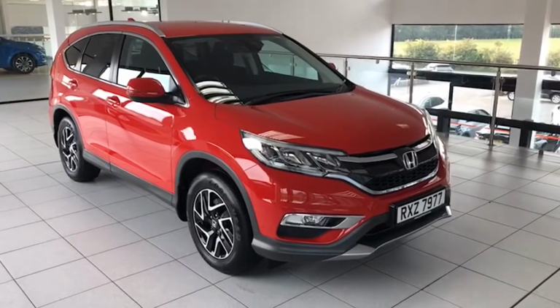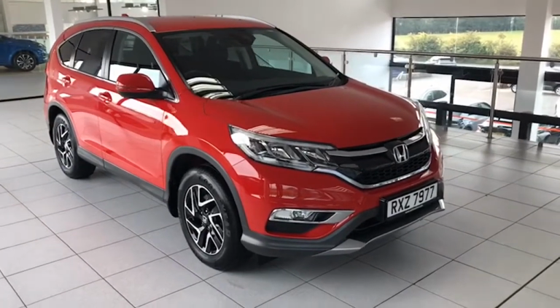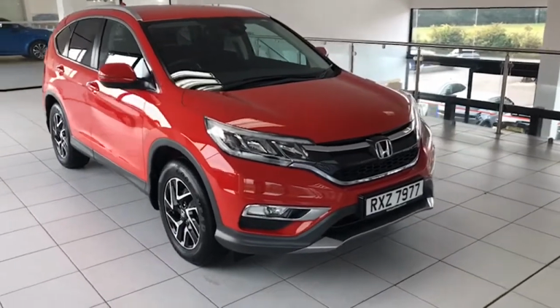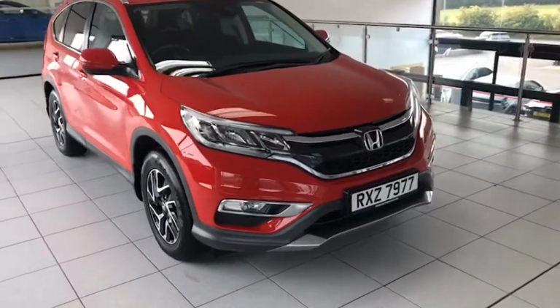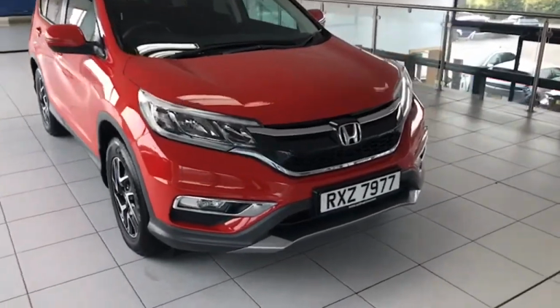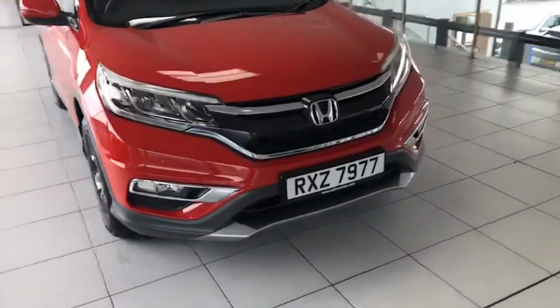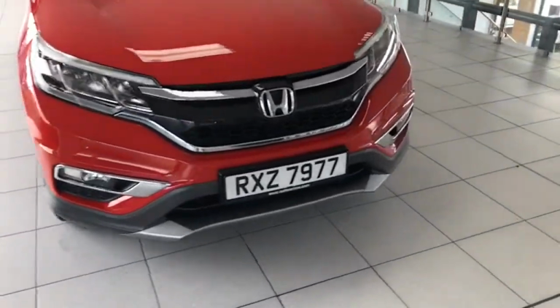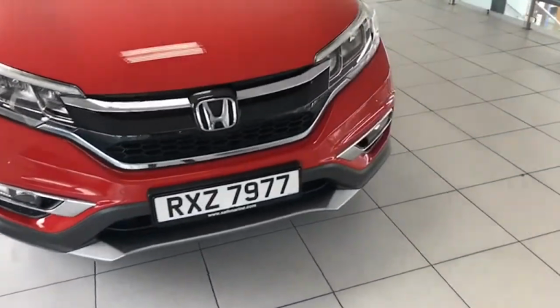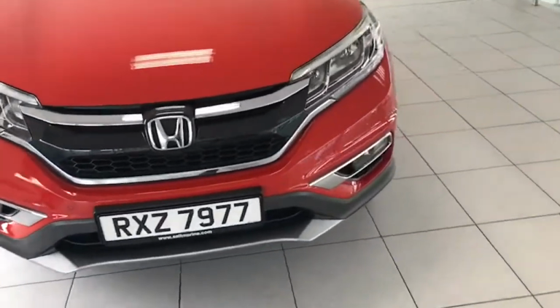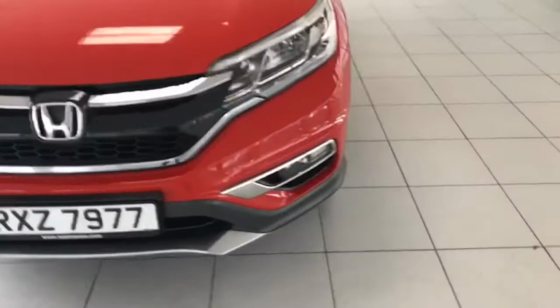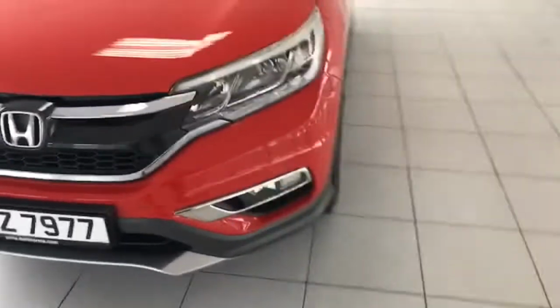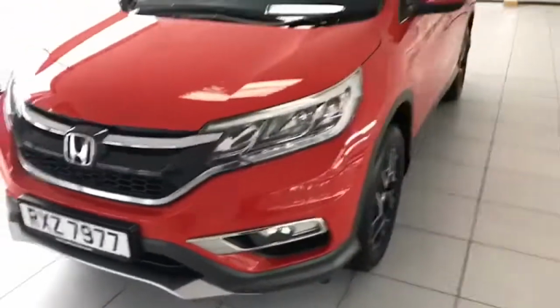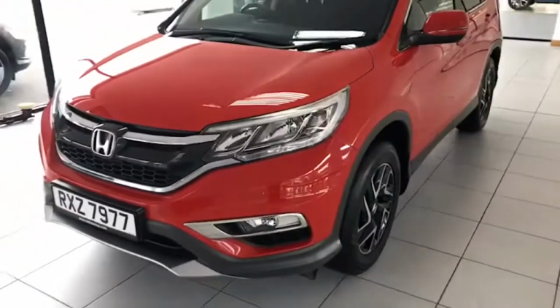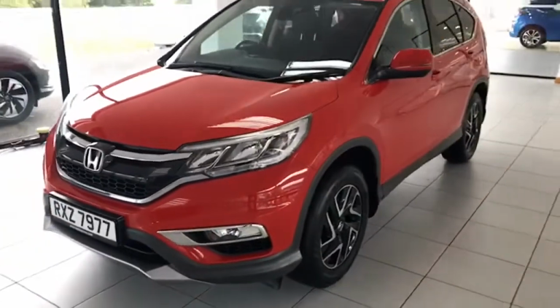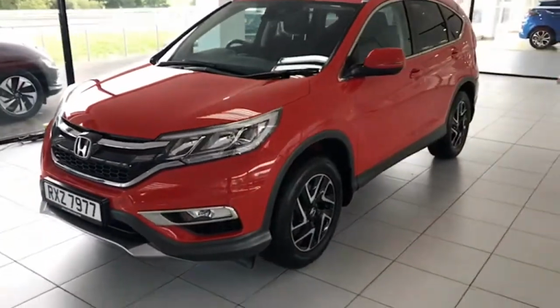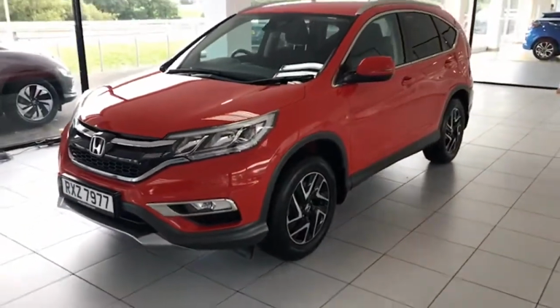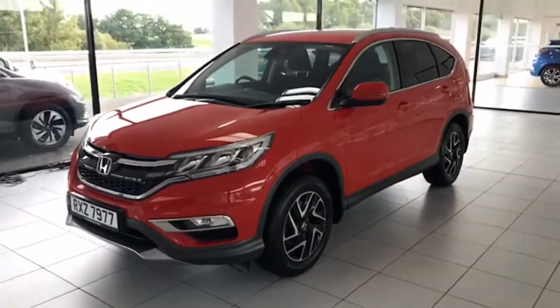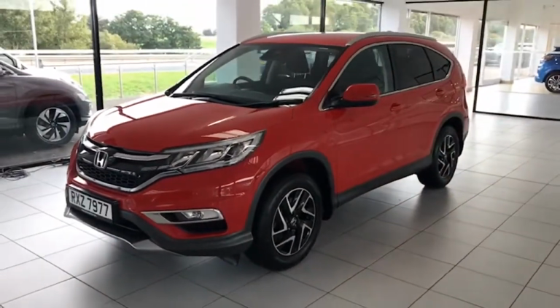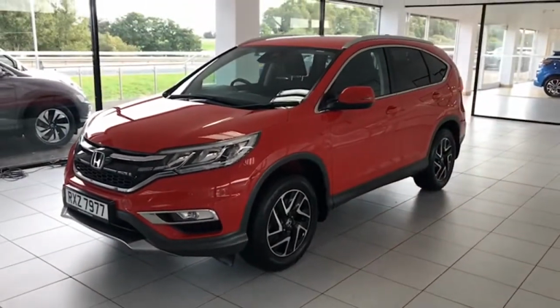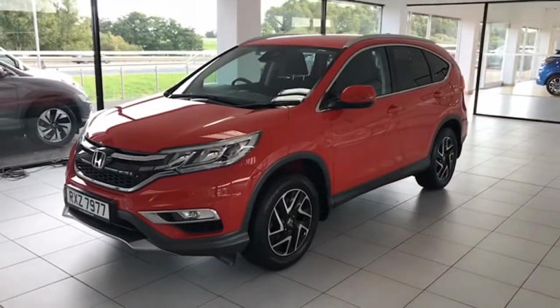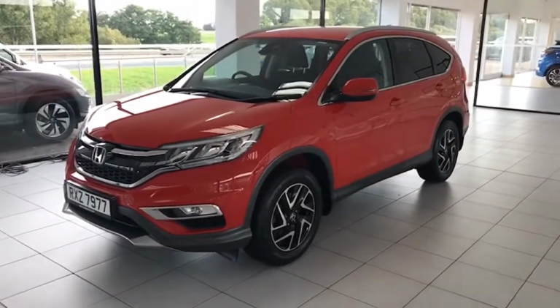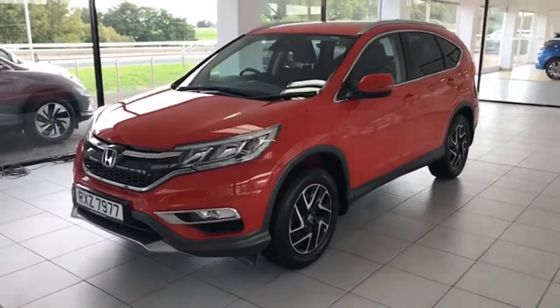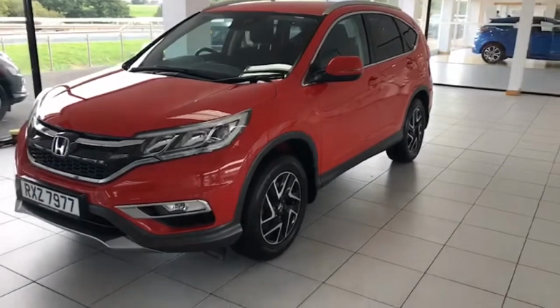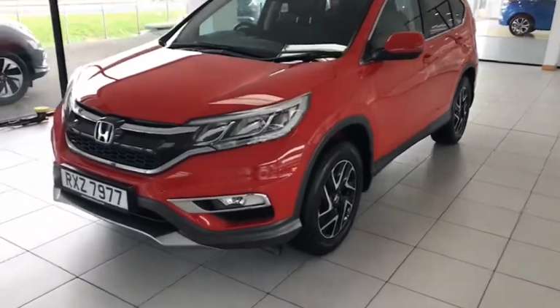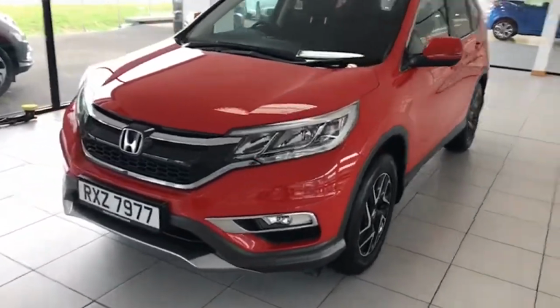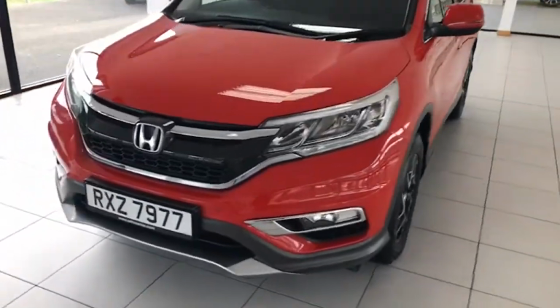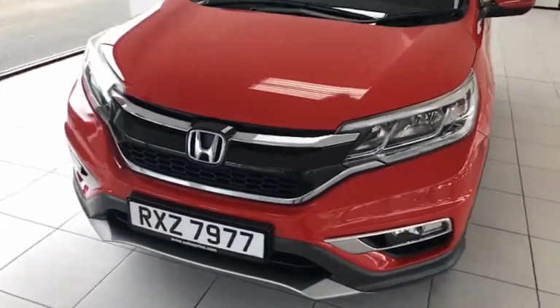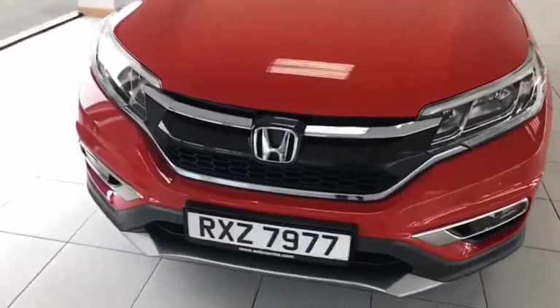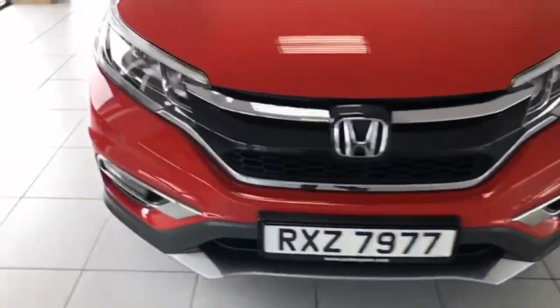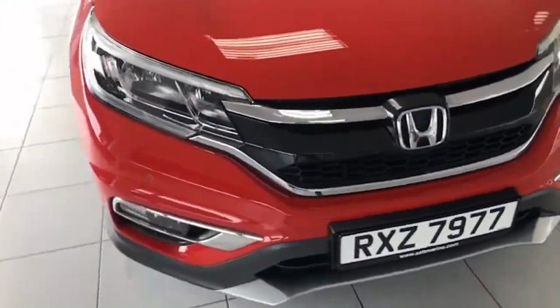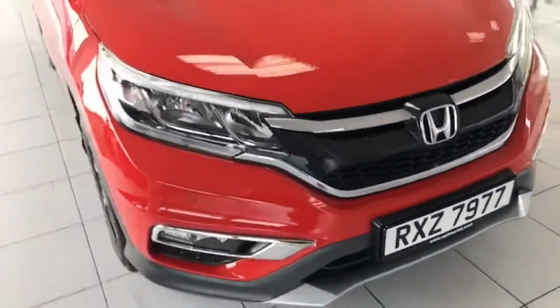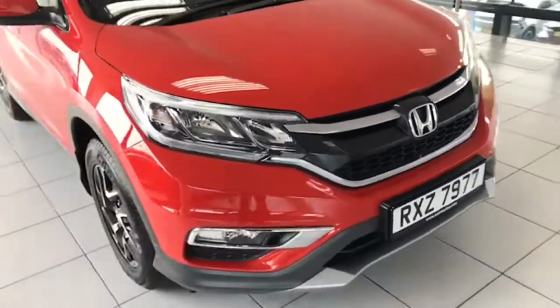One lady owner from new, this one with a full local Honda stamp service history. We've just serviced the car a few days ago and it's MOT'd for 12 months as well, so really good specification.